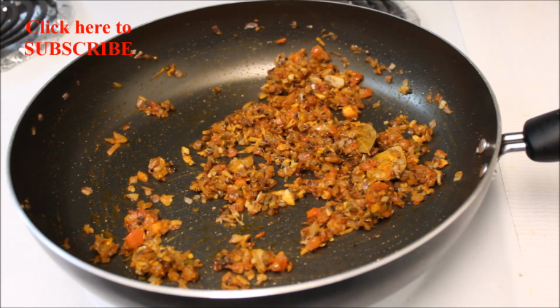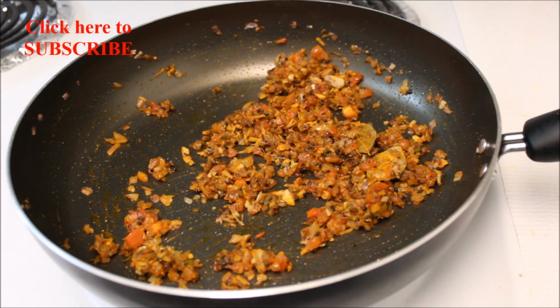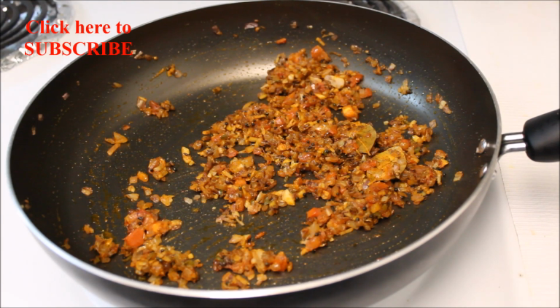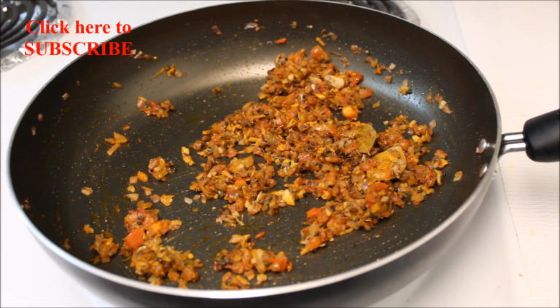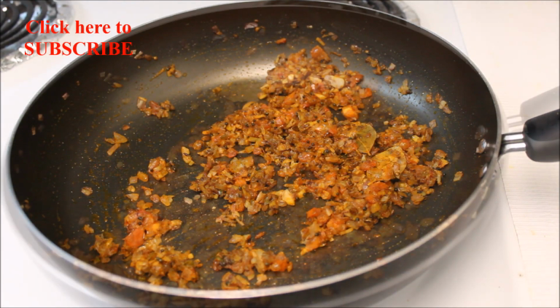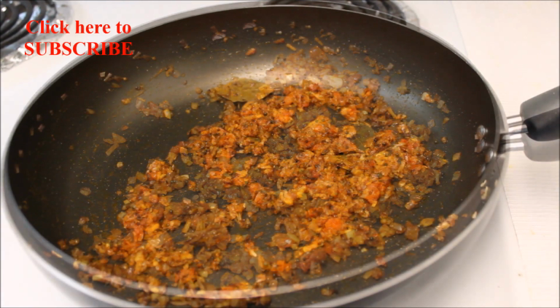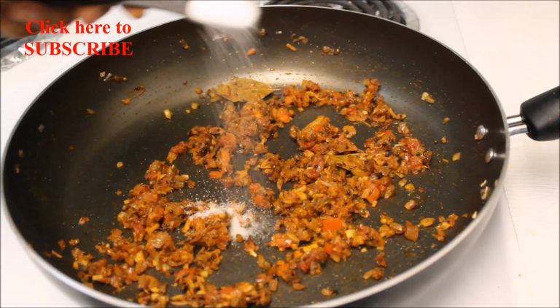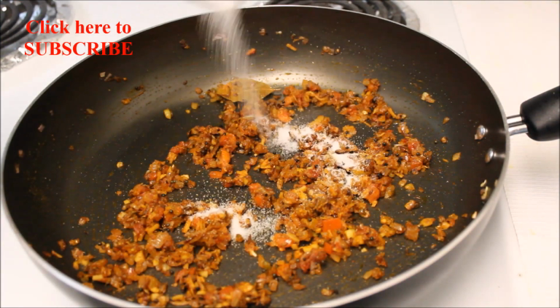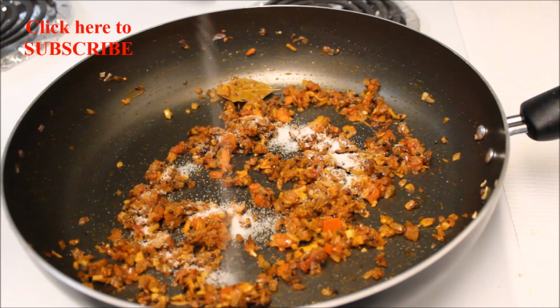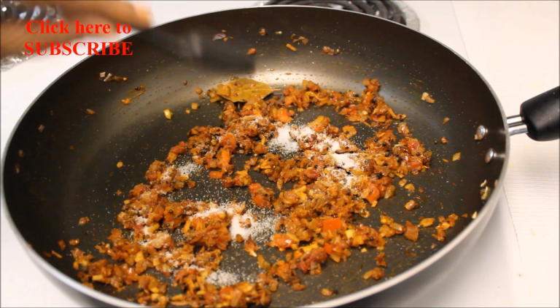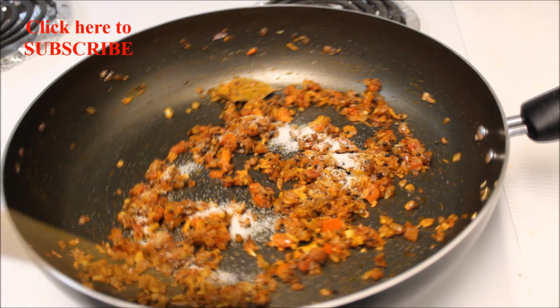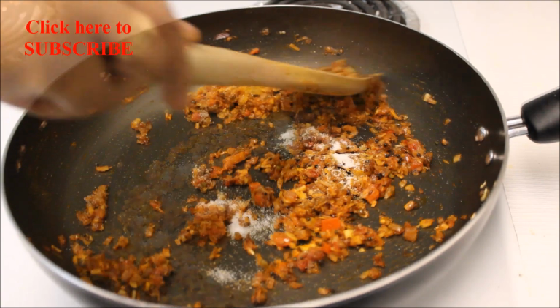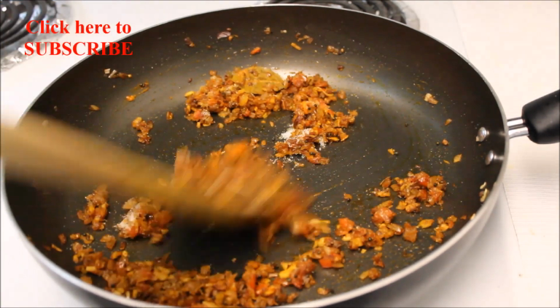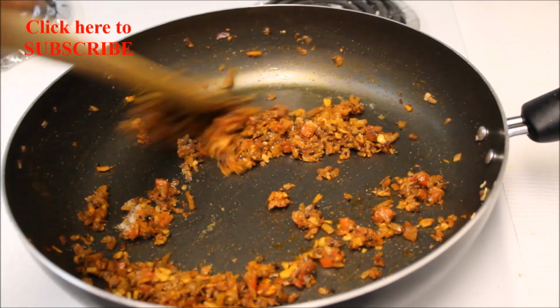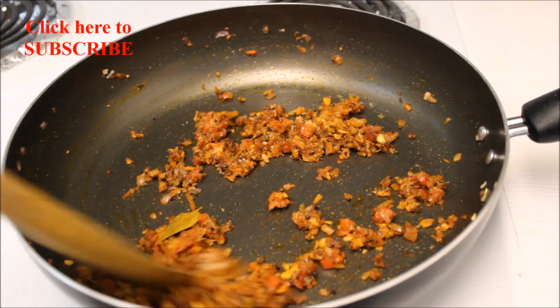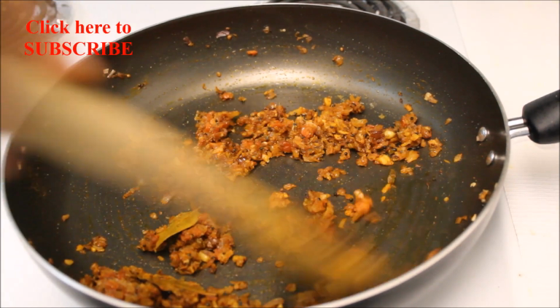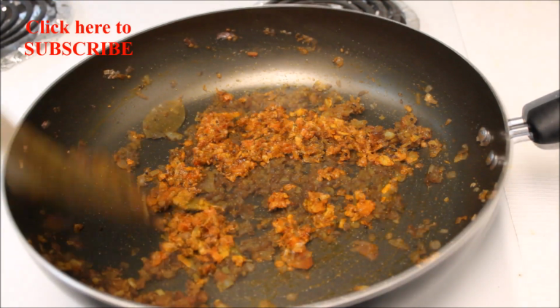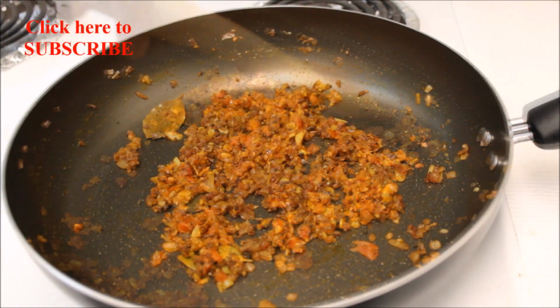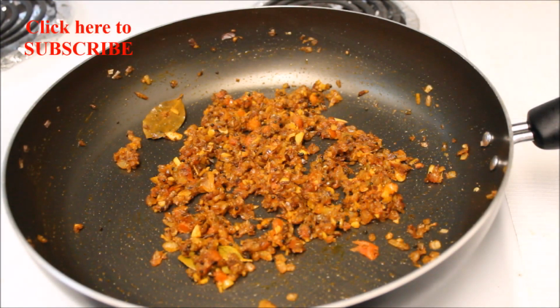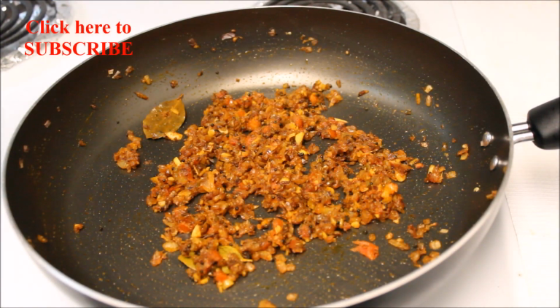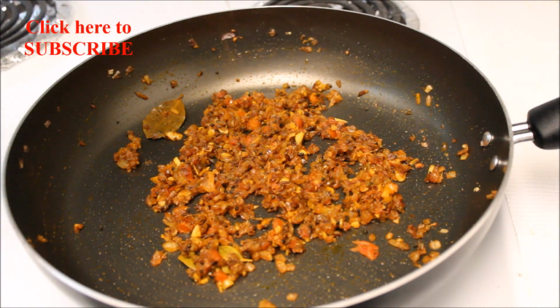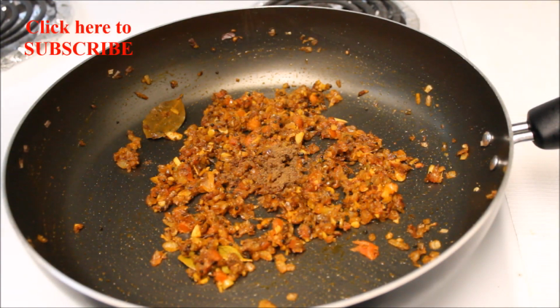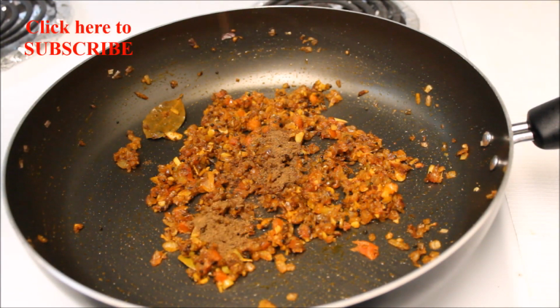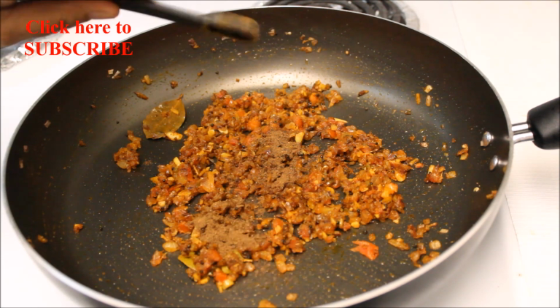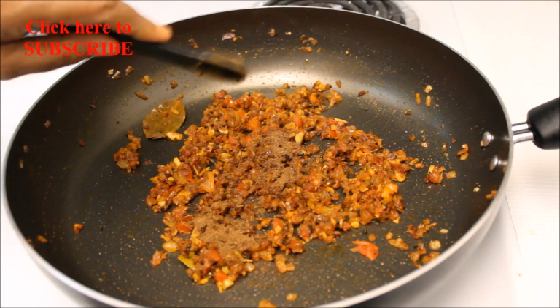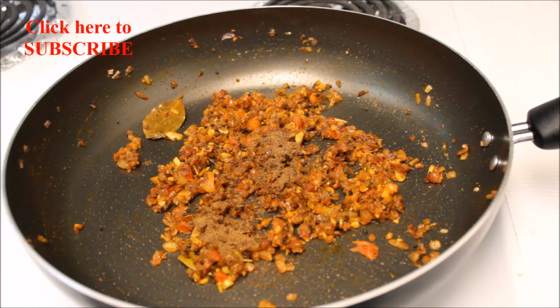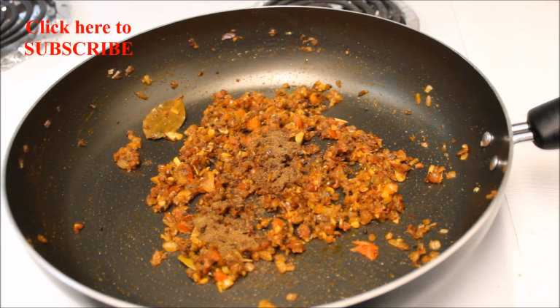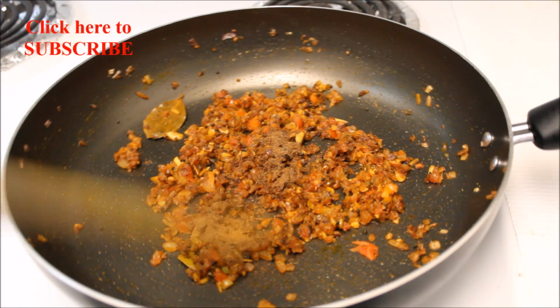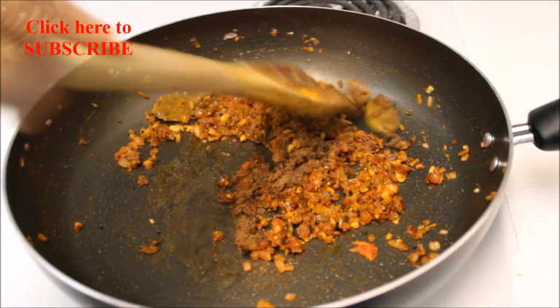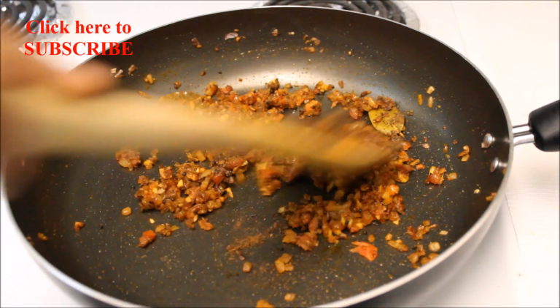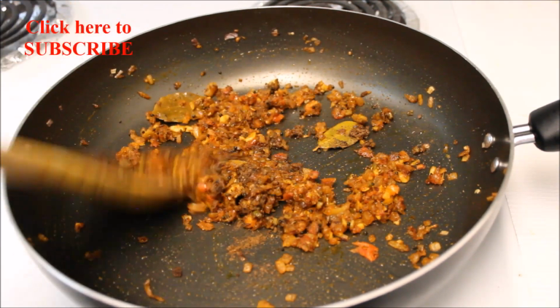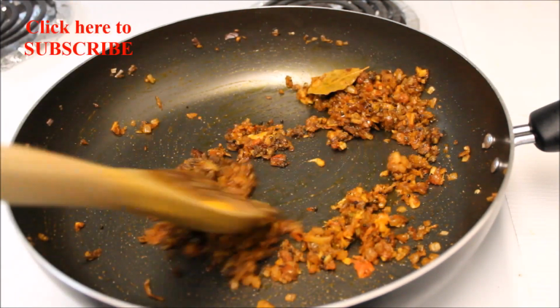After two minutes add salt to taste and give this a quick stir. Now add one teaspoon of garam masala powder and quickly mix it.